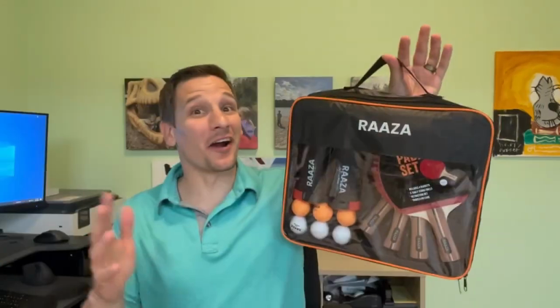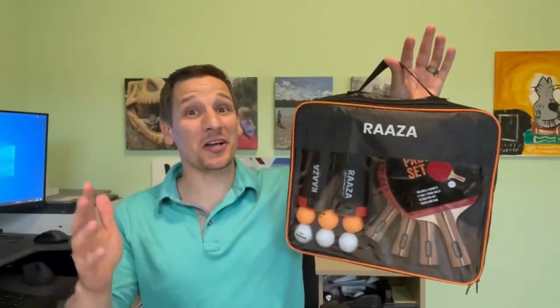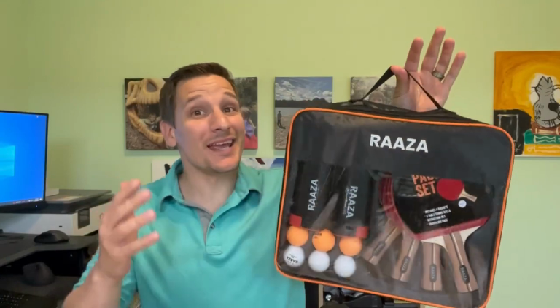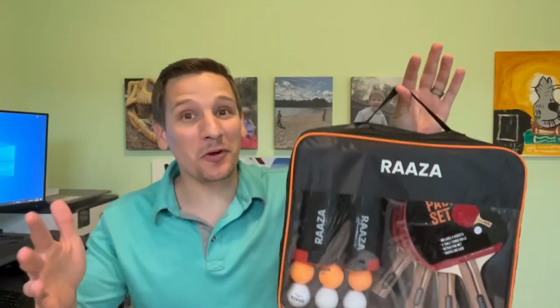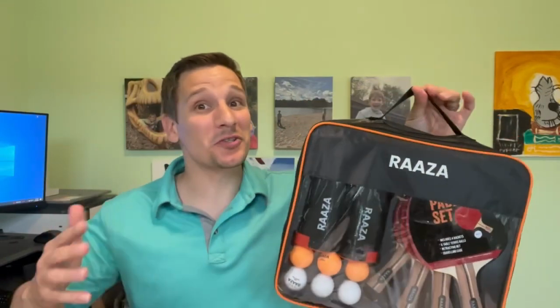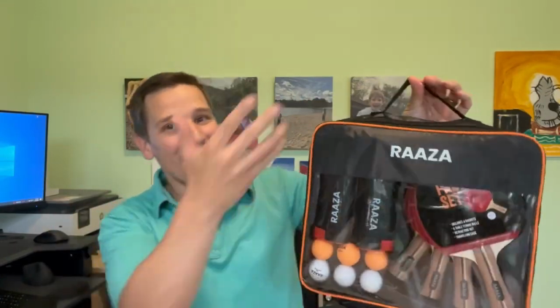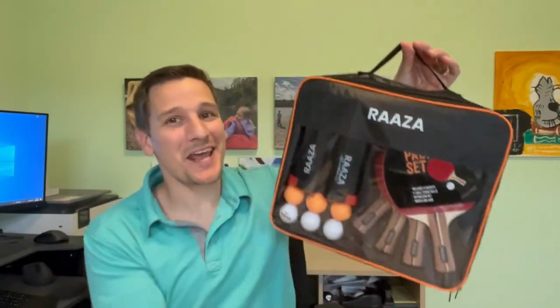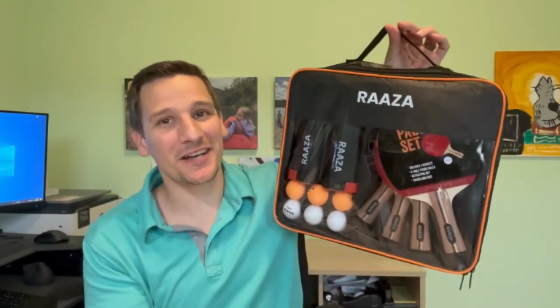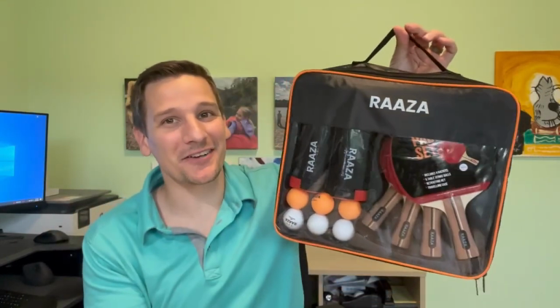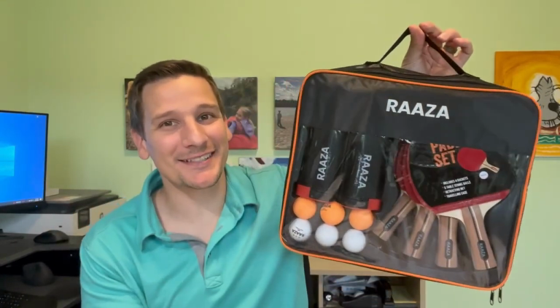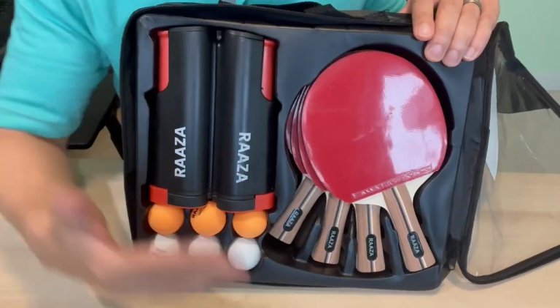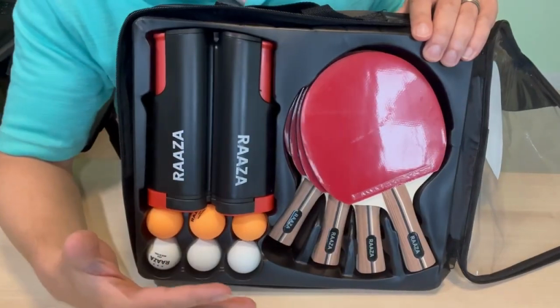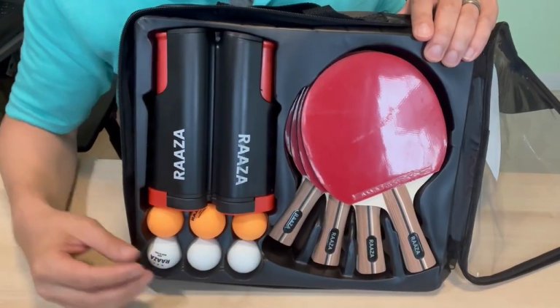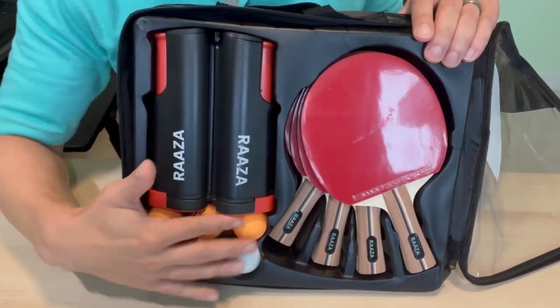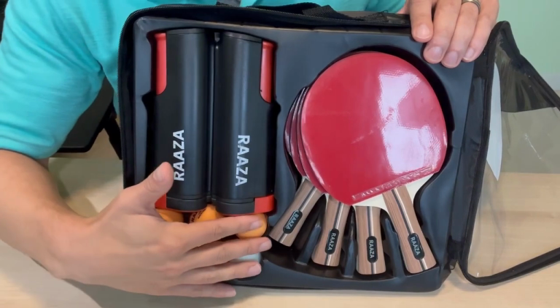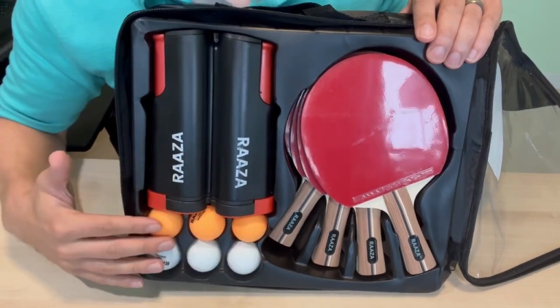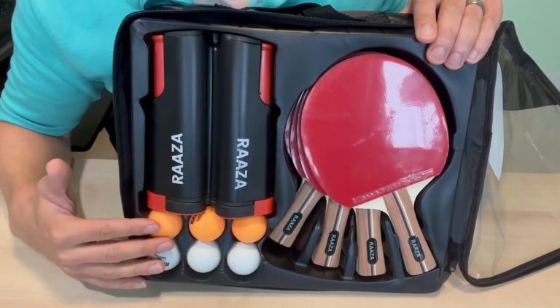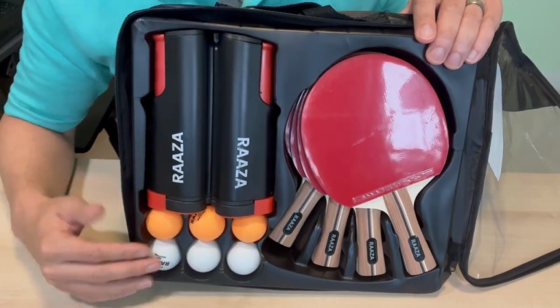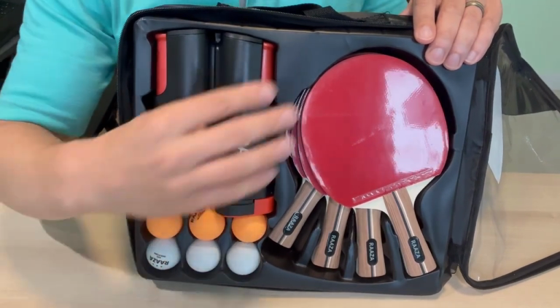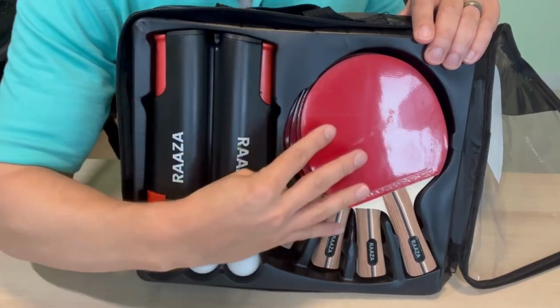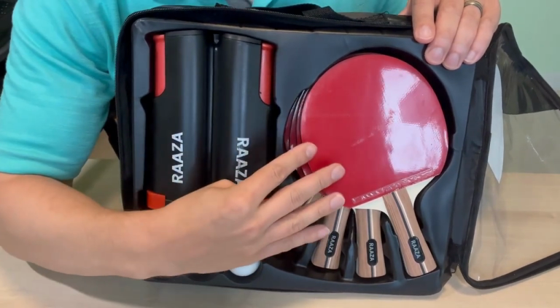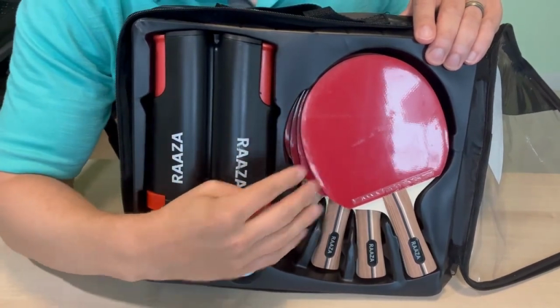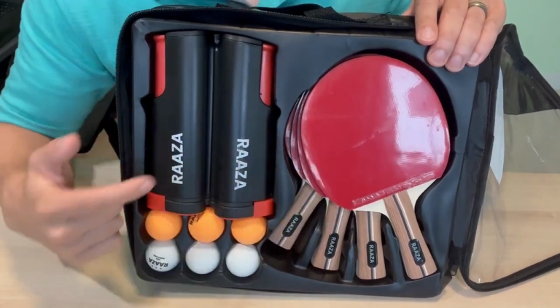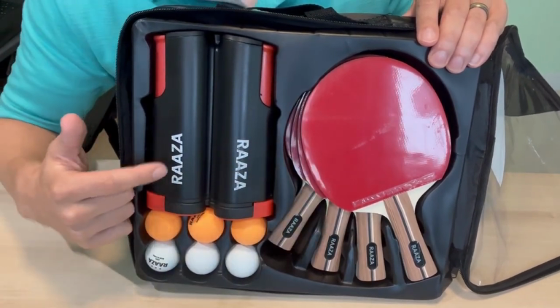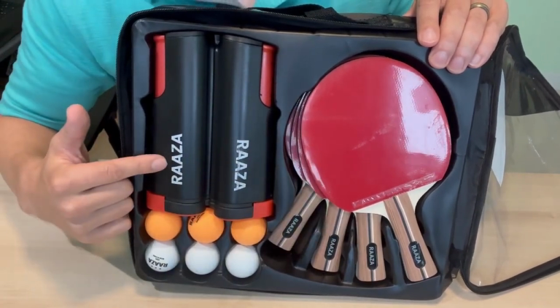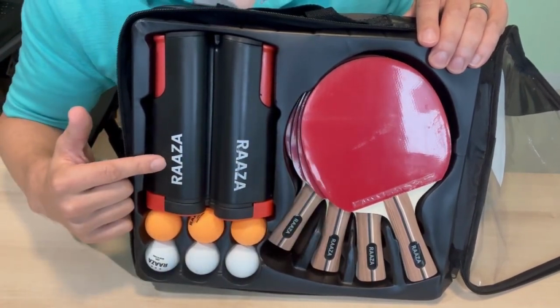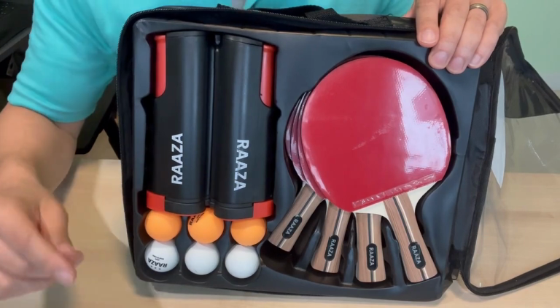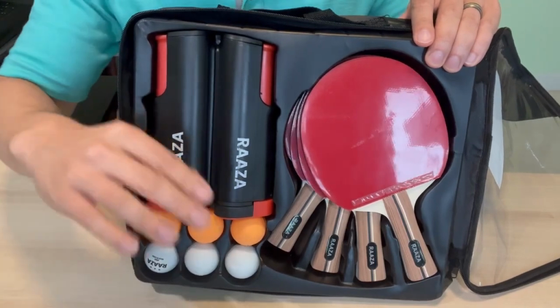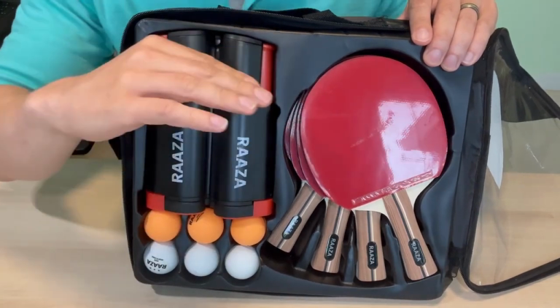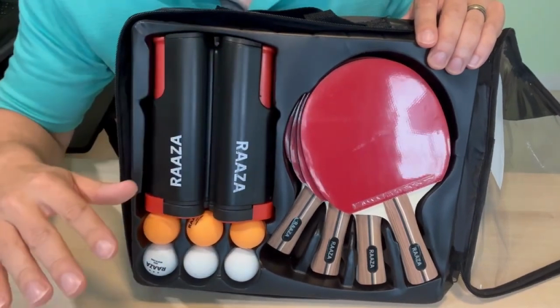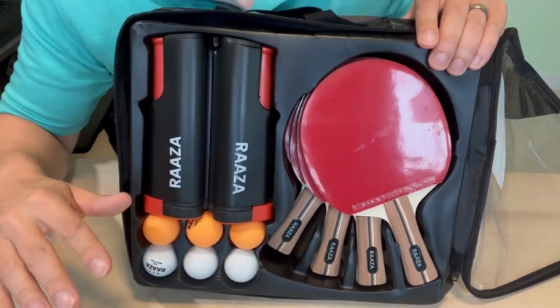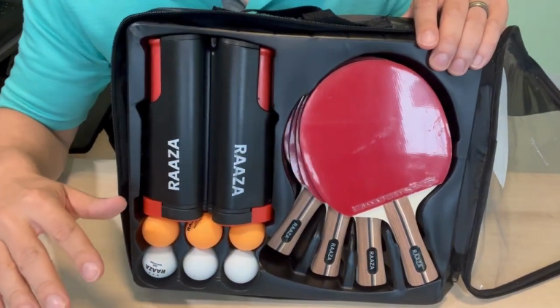All right, let's start with it's portable so it has to have the nice carry case. Inside this kit we of course have these six ping pong balls, four high quality paddles, and the six foot net that can go on tables up to two inches in thickness.